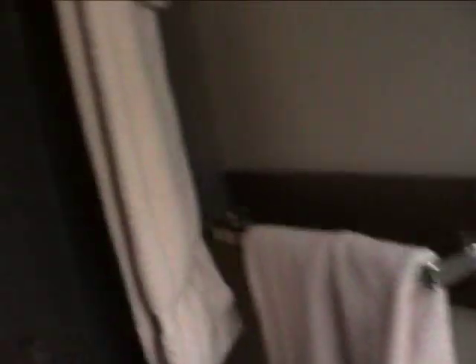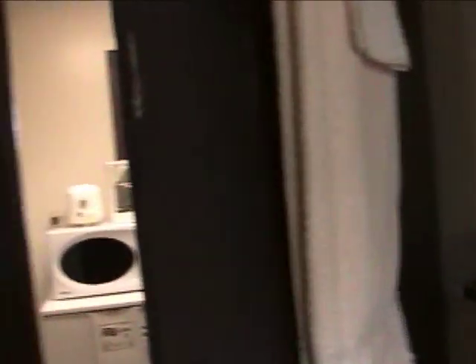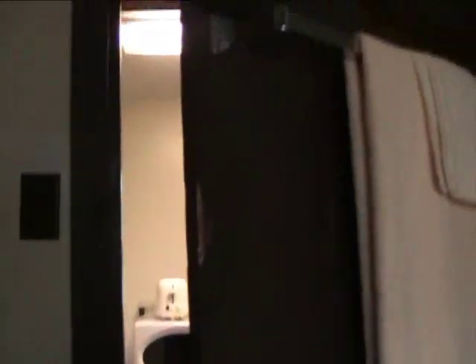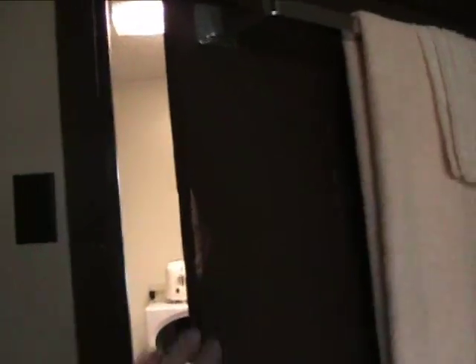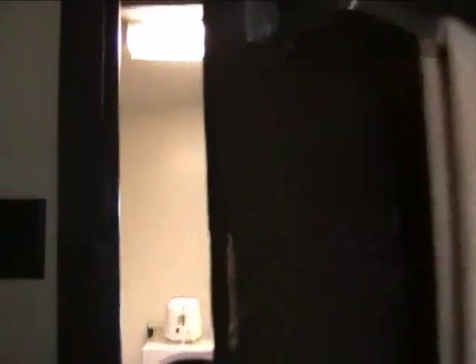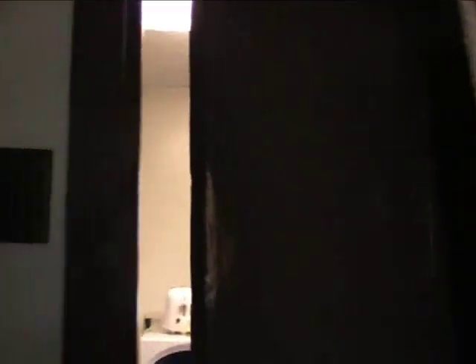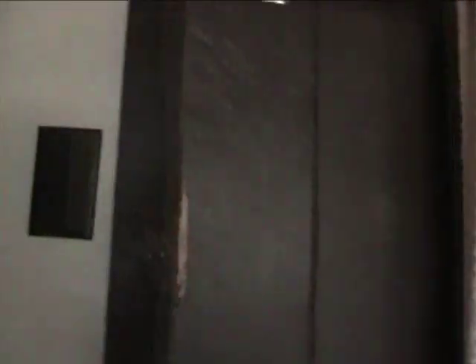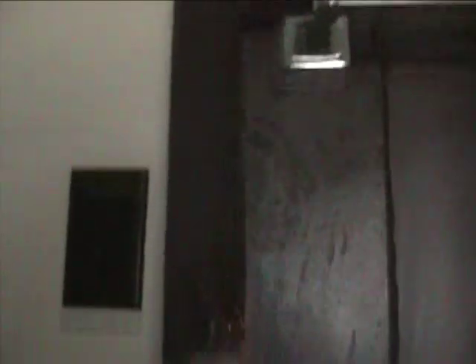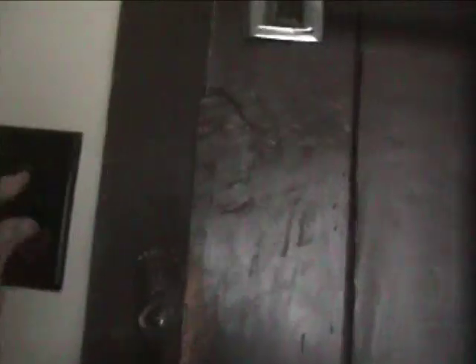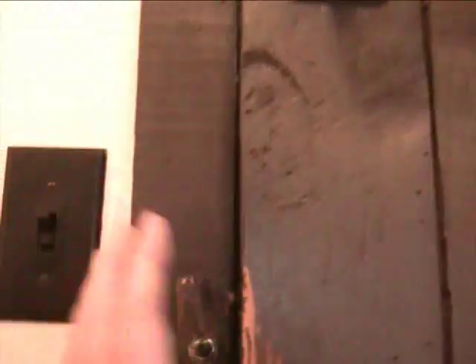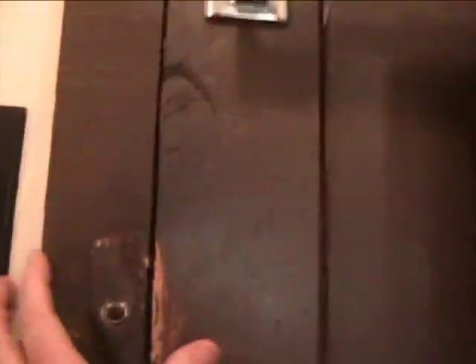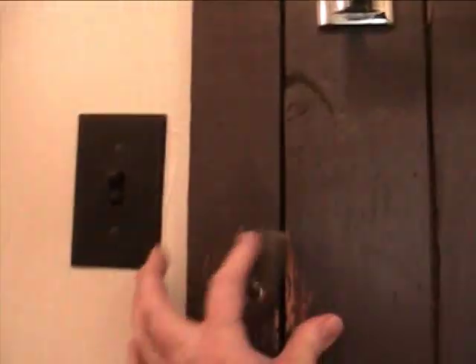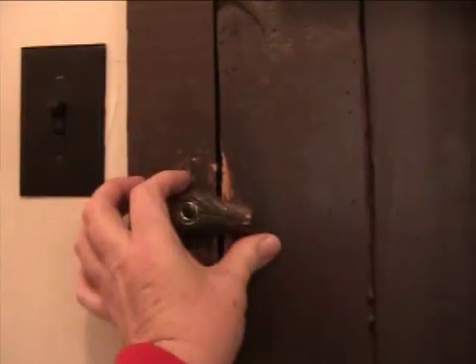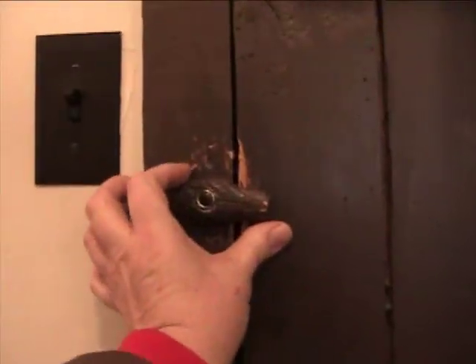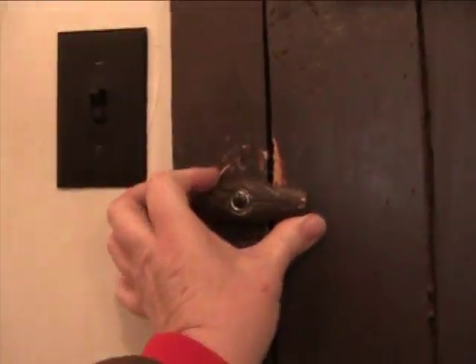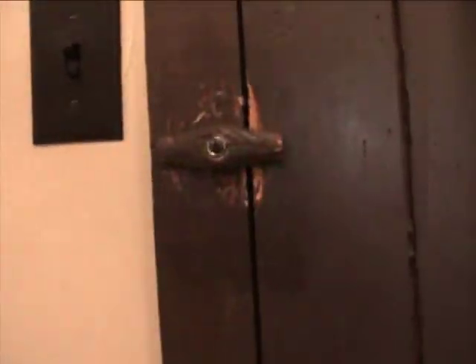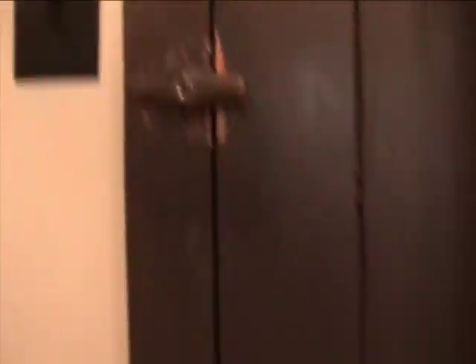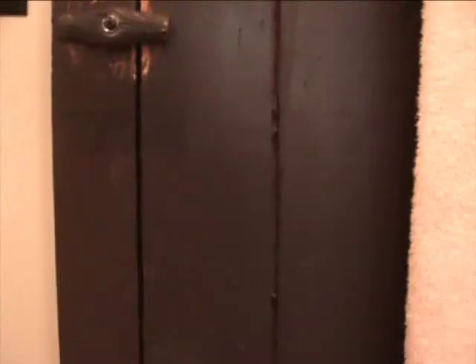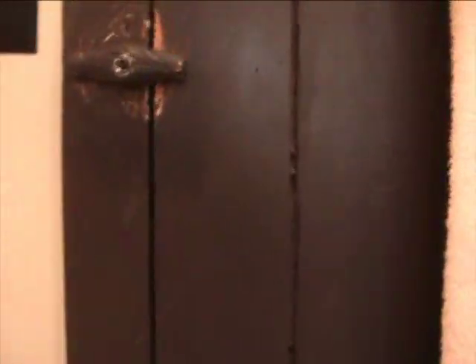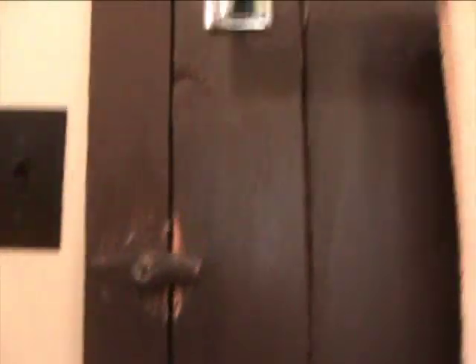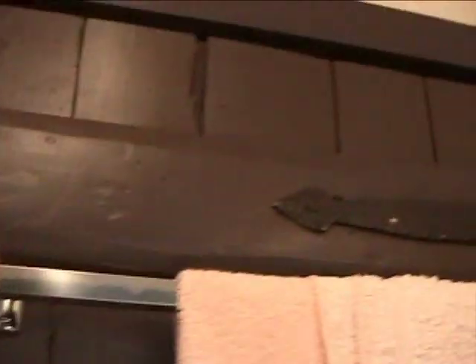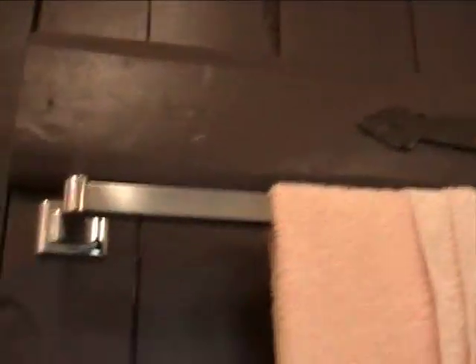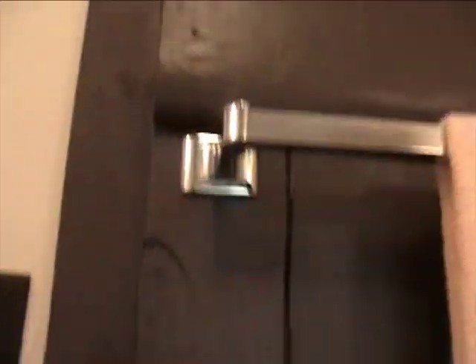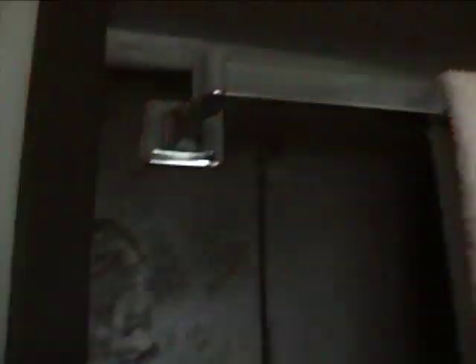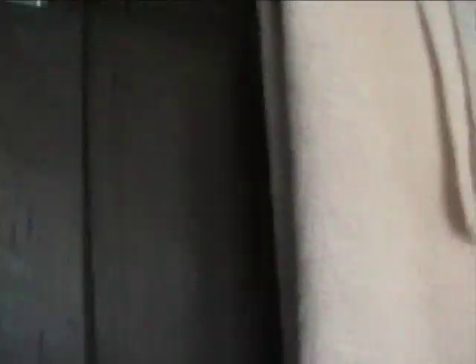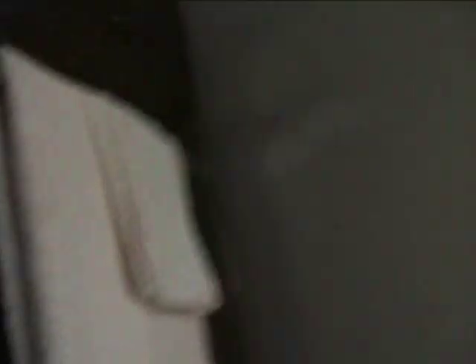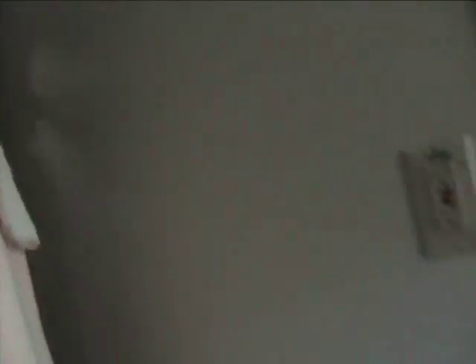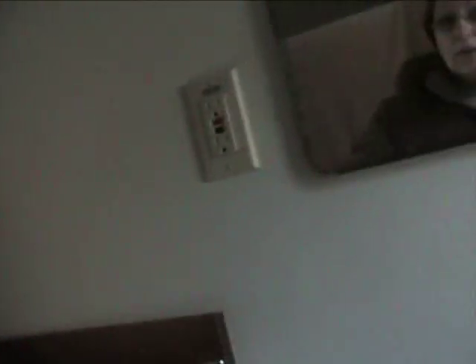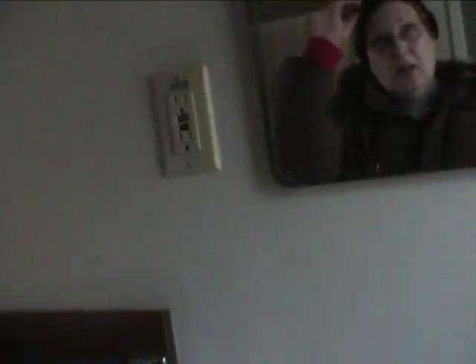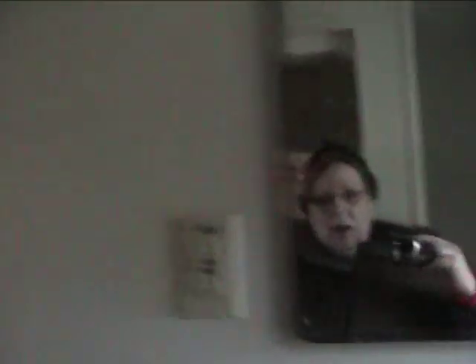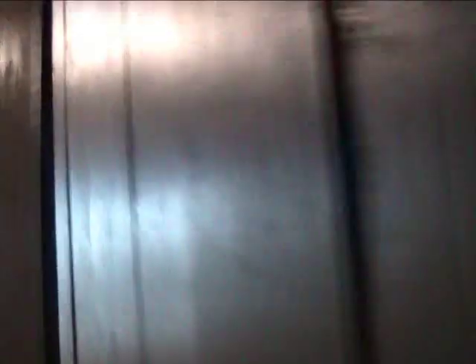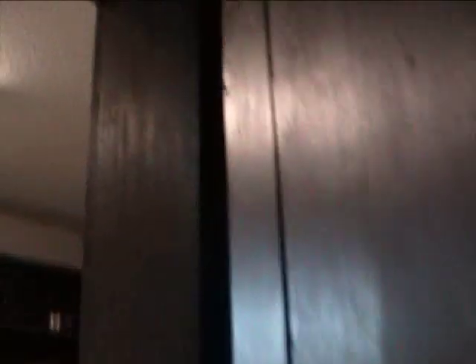Now this is cool — your grandkids and kids will love this. Ready? You flip the knob and that's how you hold it. You have to remember, this cabin was built a long time ago.